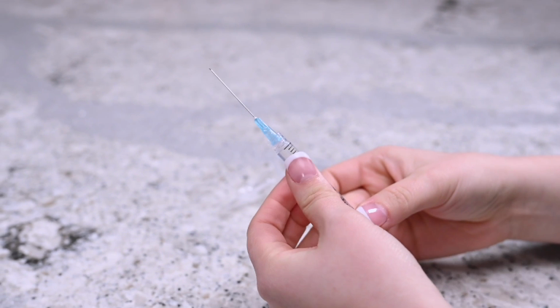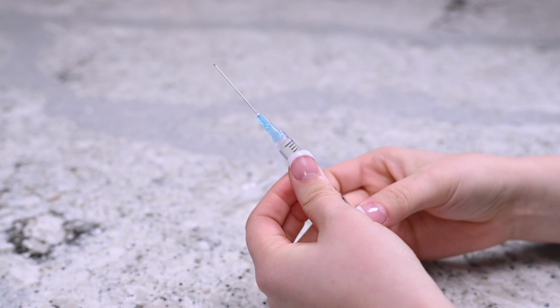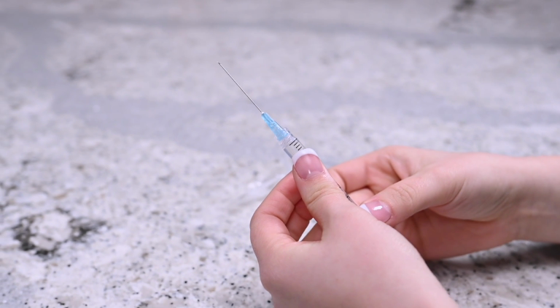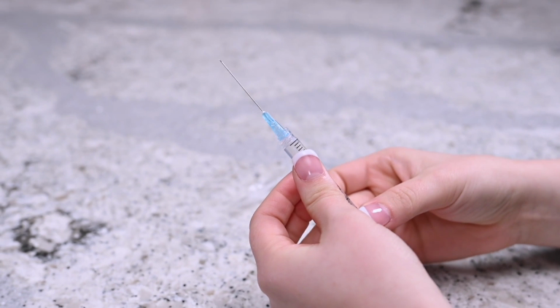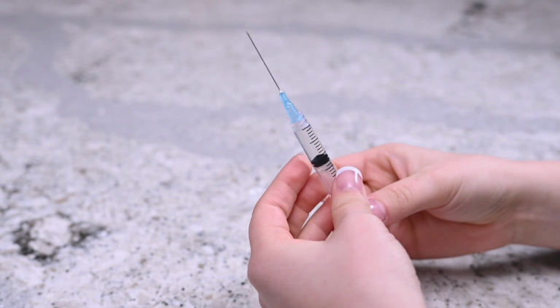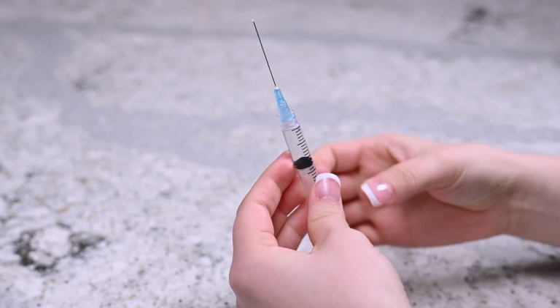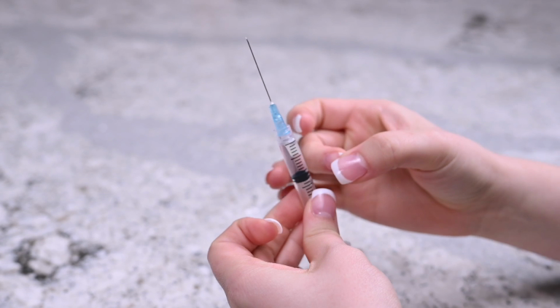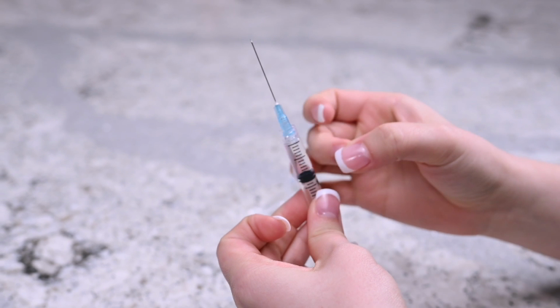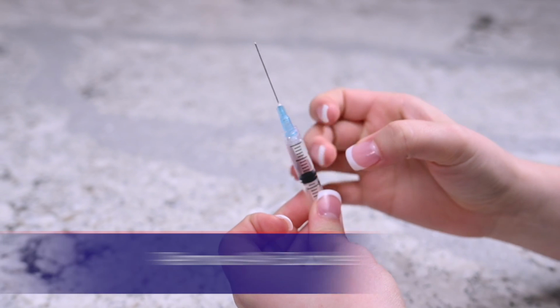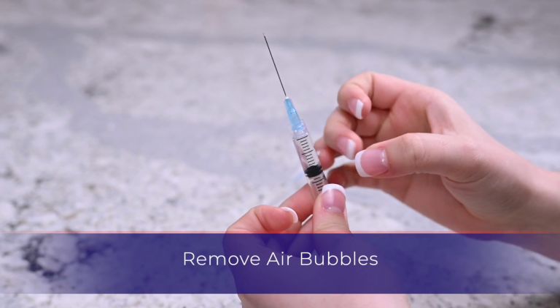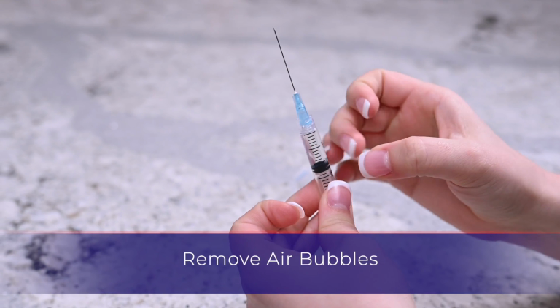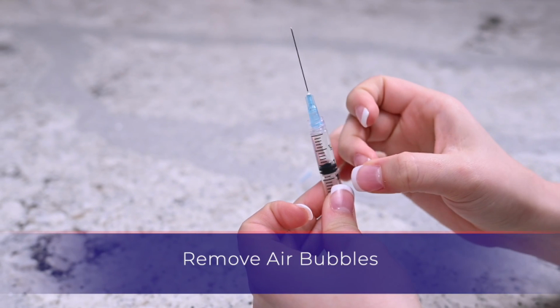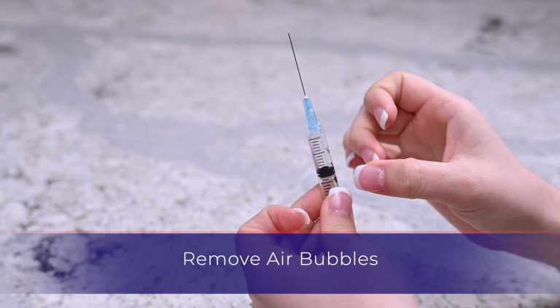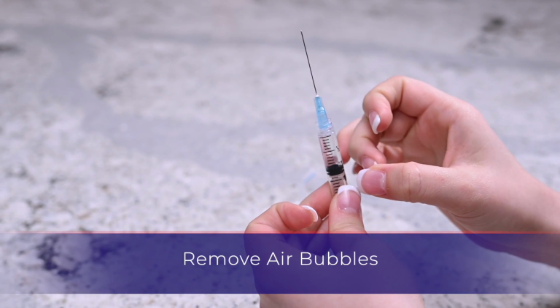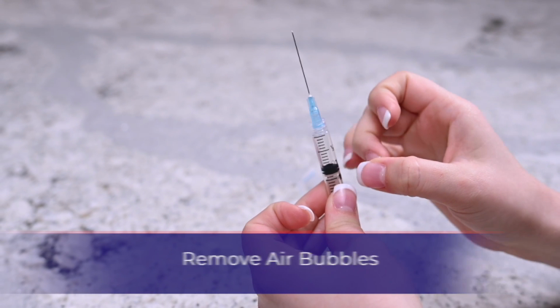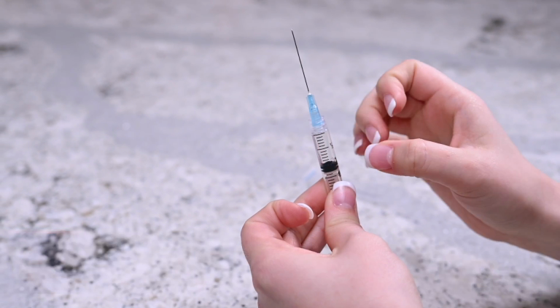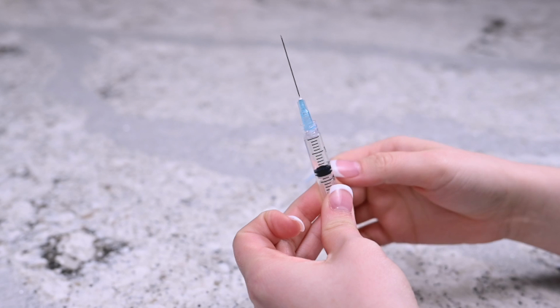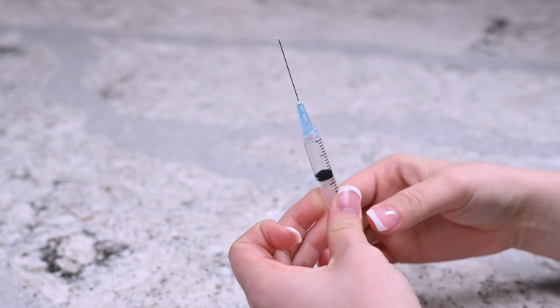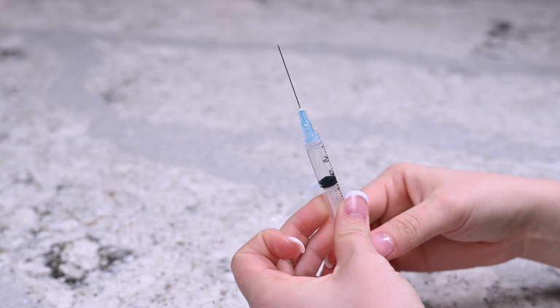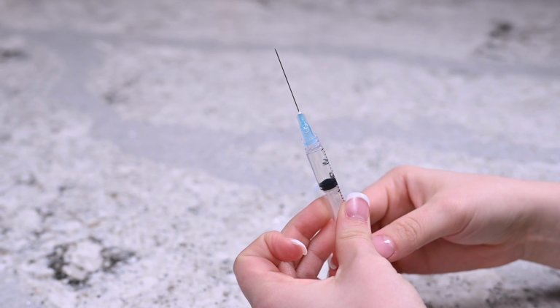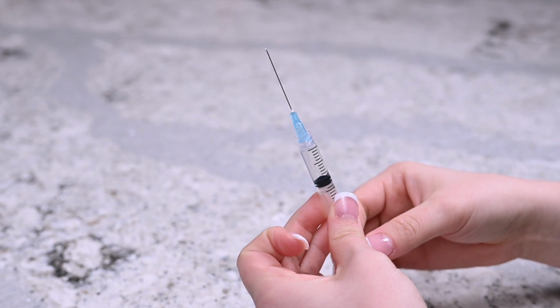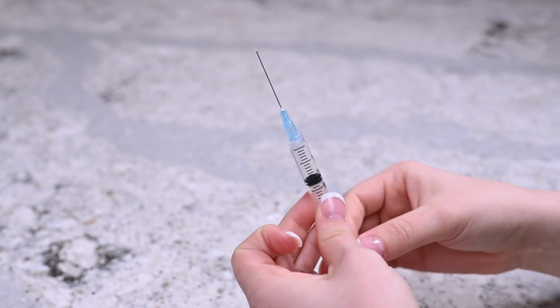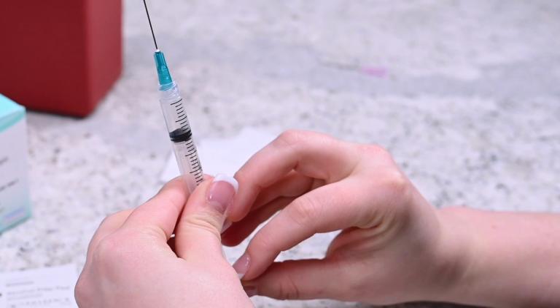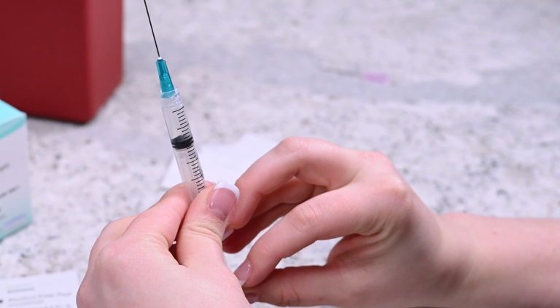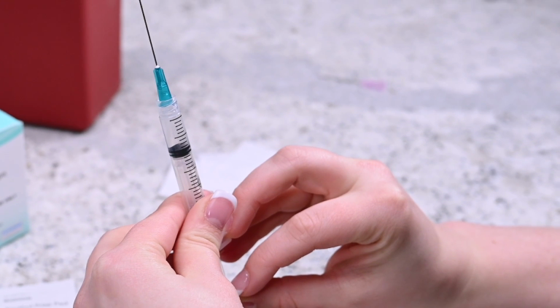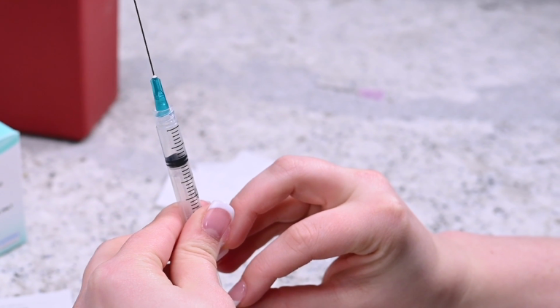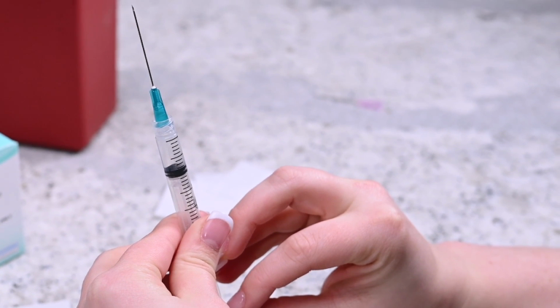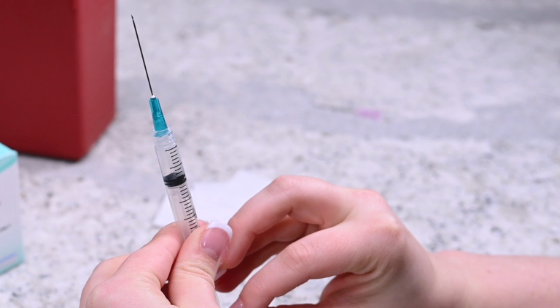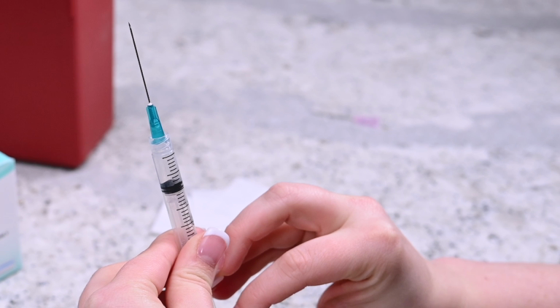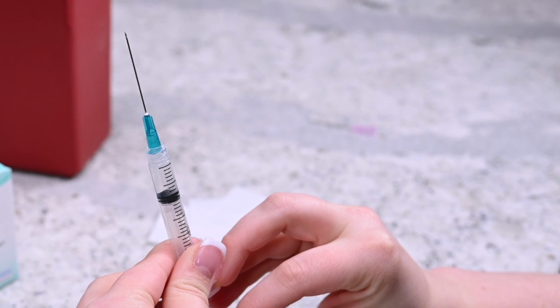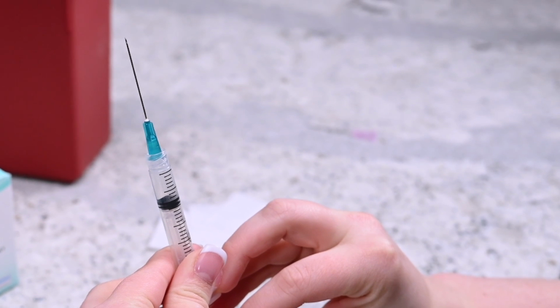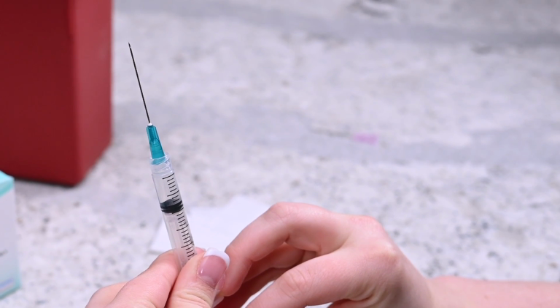Don't let the needle touch anything, including your hands. While holding the needle upright, gently tap the side of the syringe until the air bubbles migrate to the top. Apply slight pressure on the plunger until a drop of liquid appears at the tip of the needle.